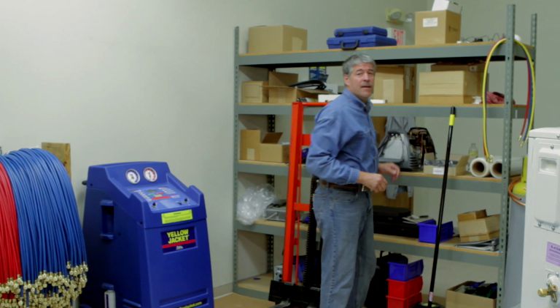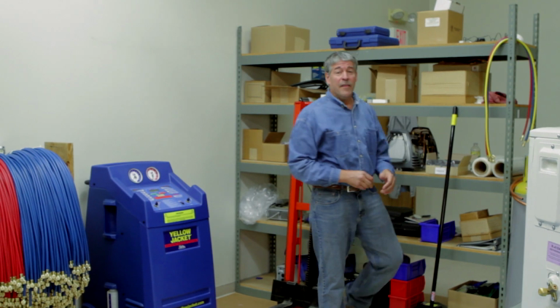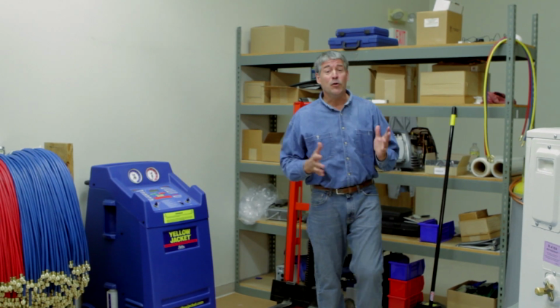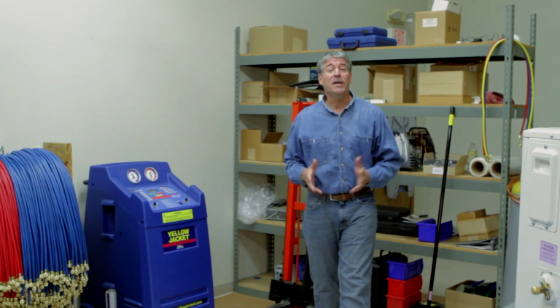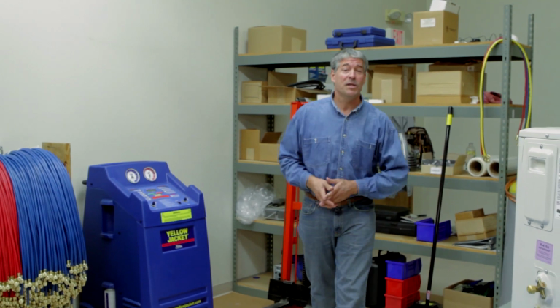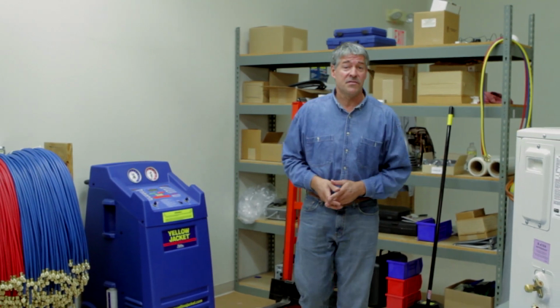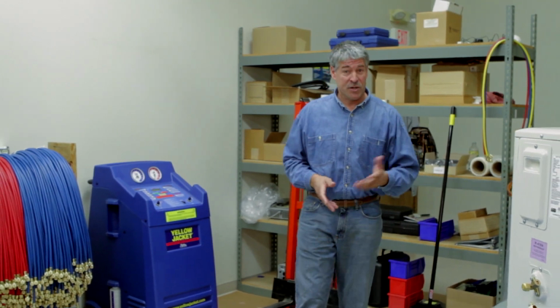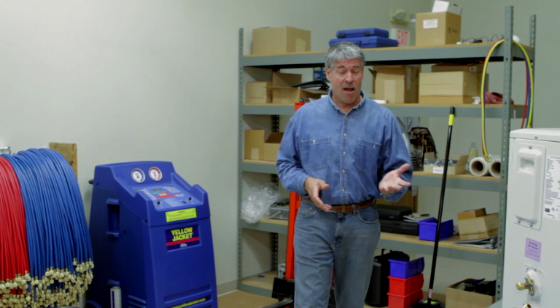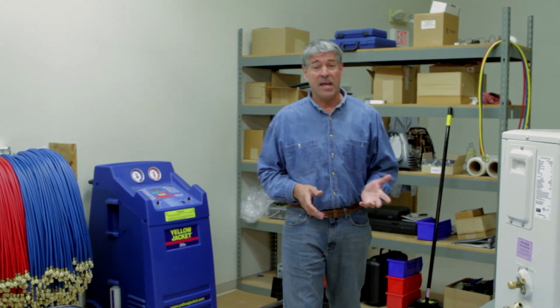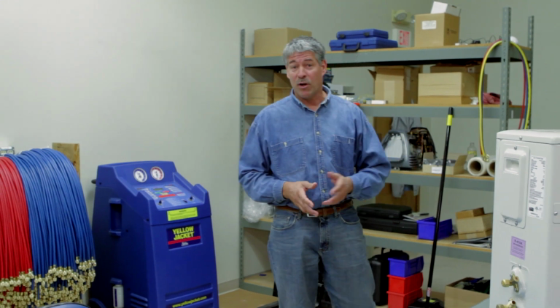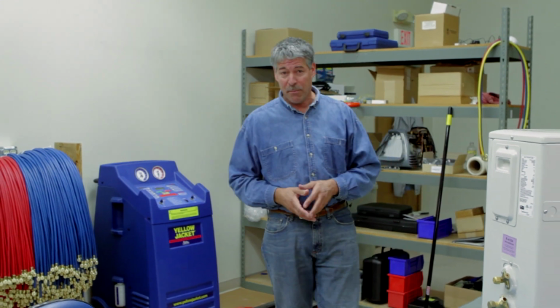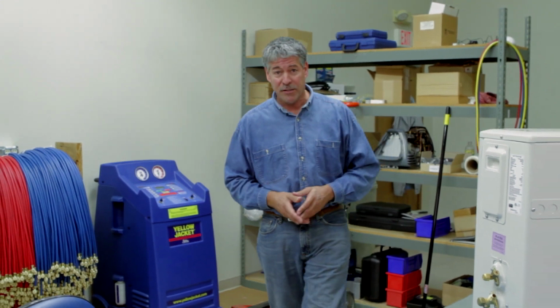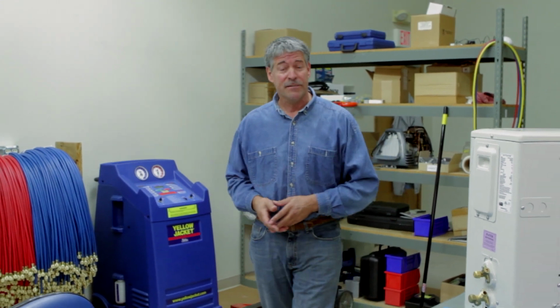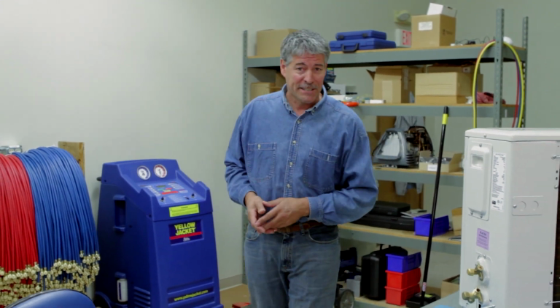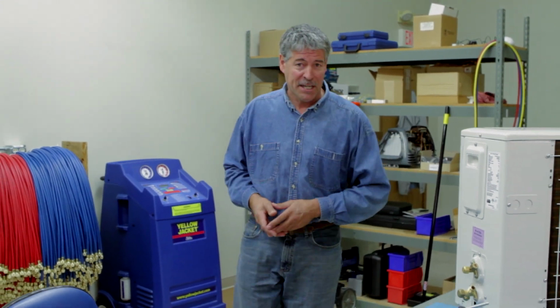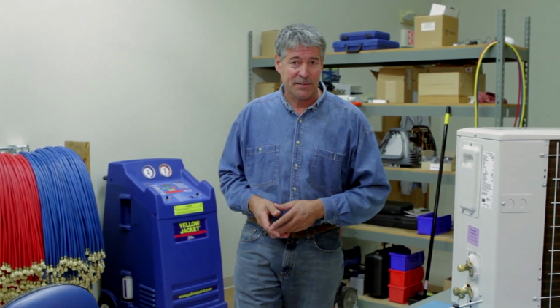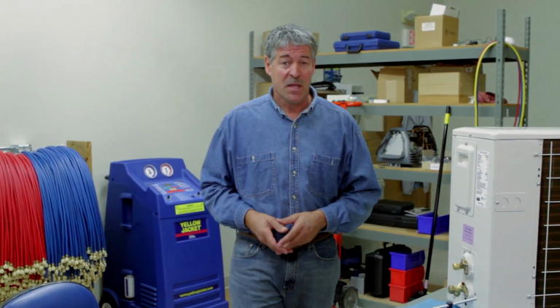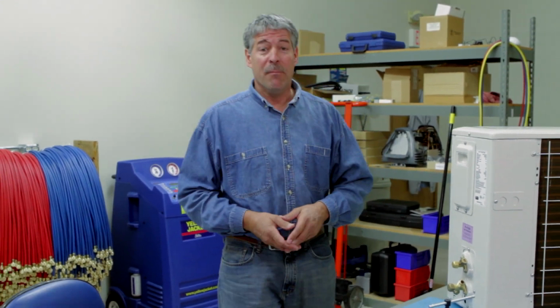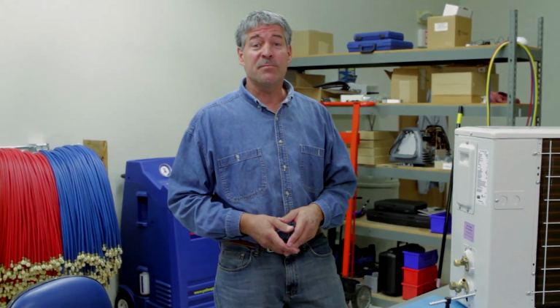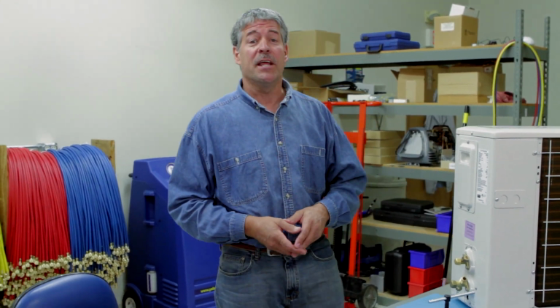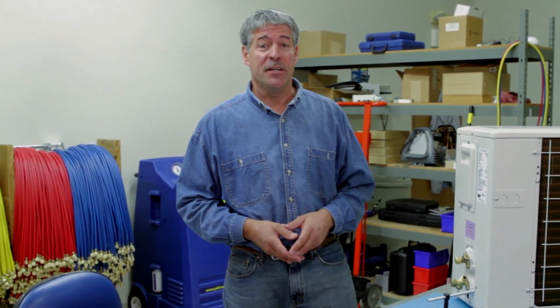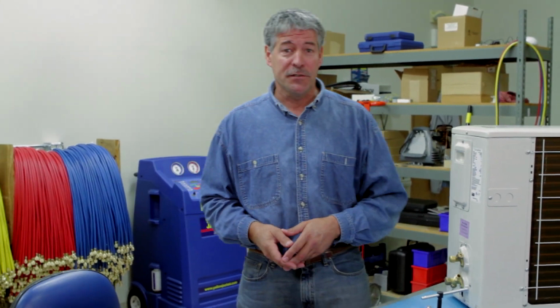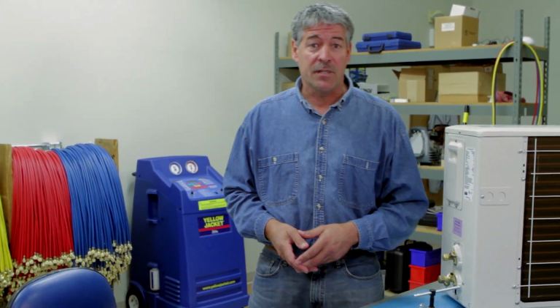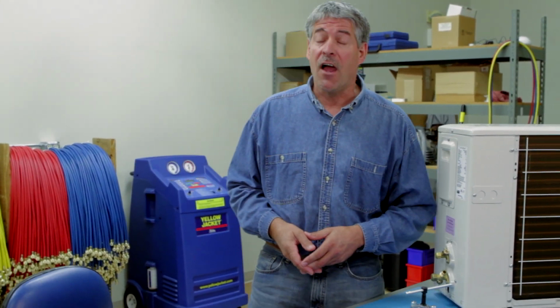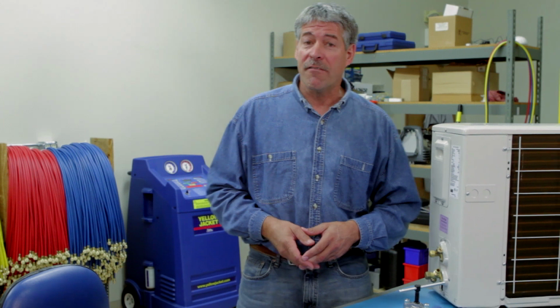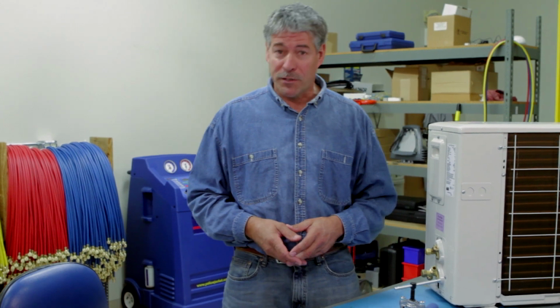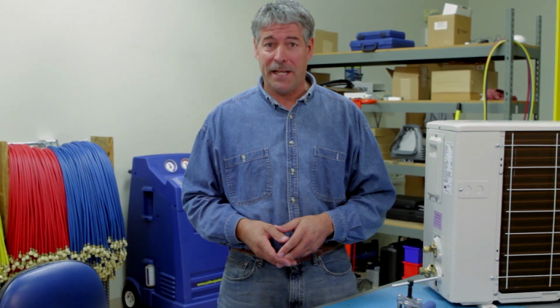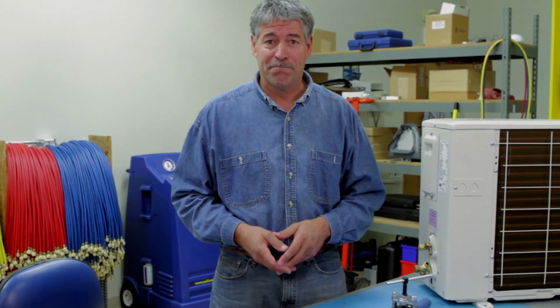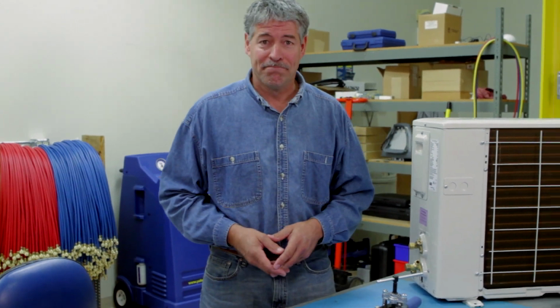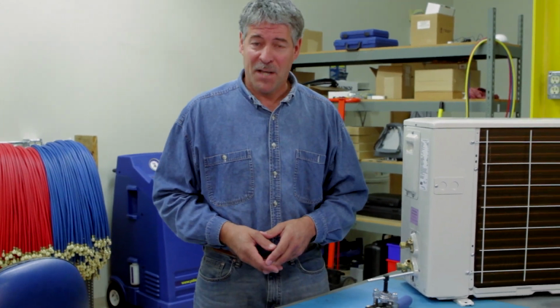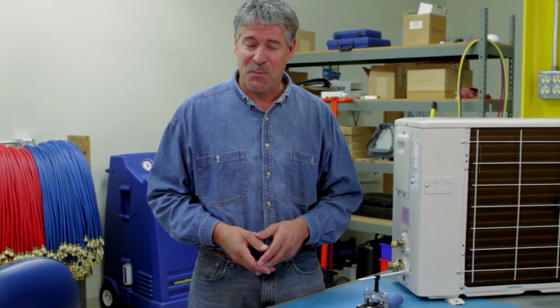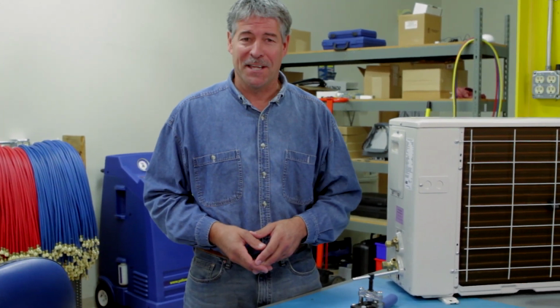There are two big reasons to brush off and brush up on your flaring techniques: mini split air conditioners and R410A. Hi, it's Paul again.